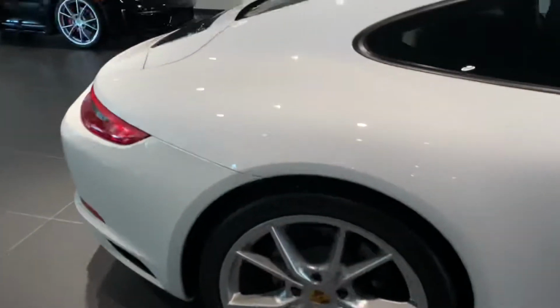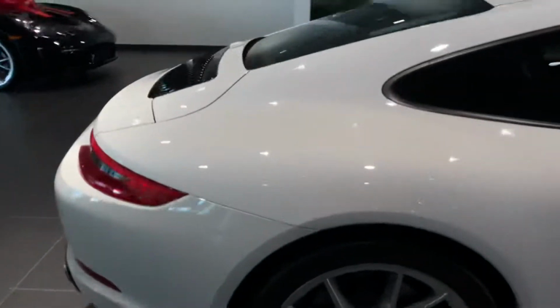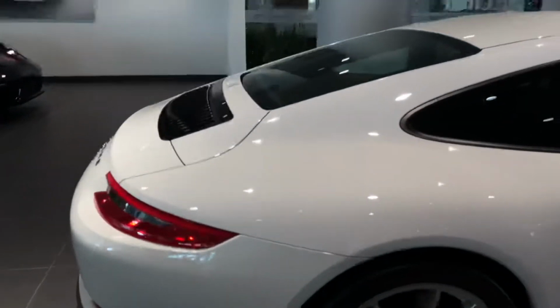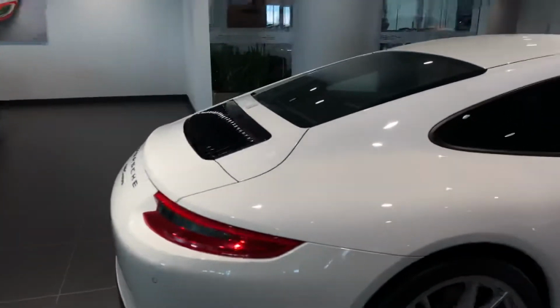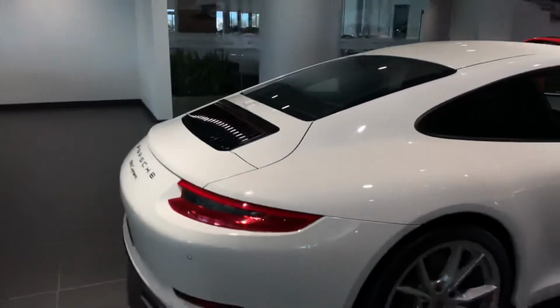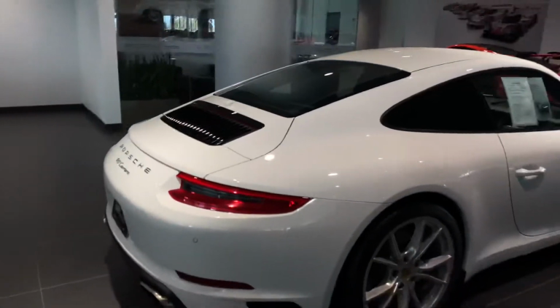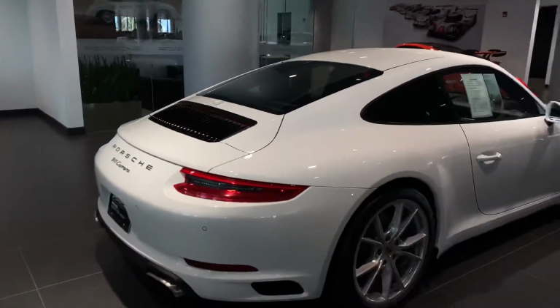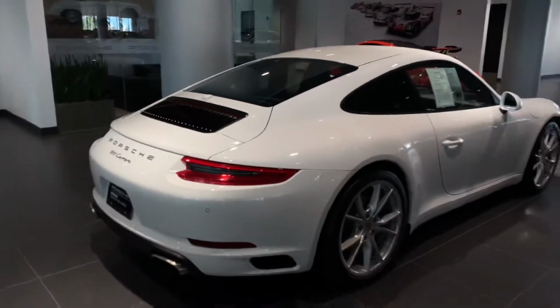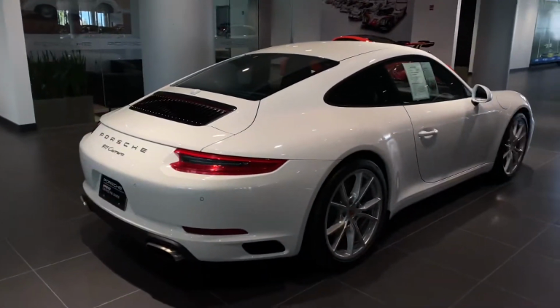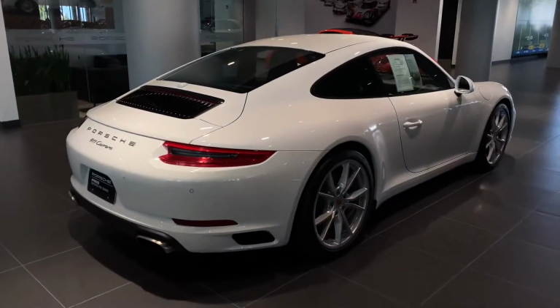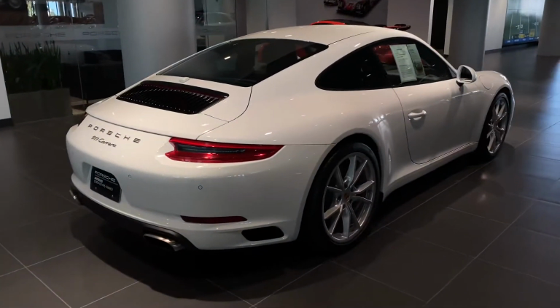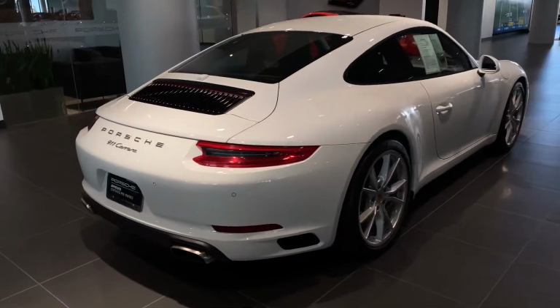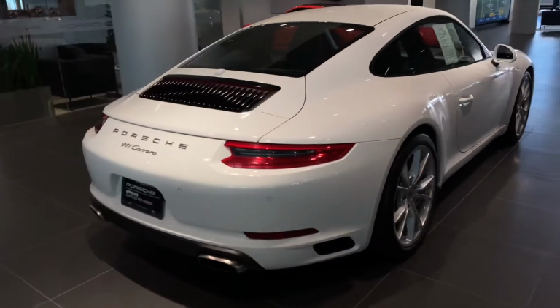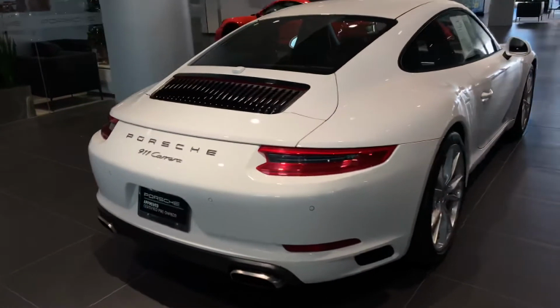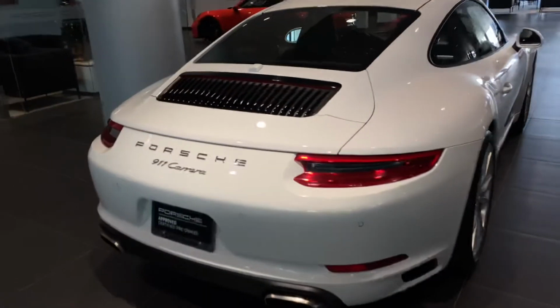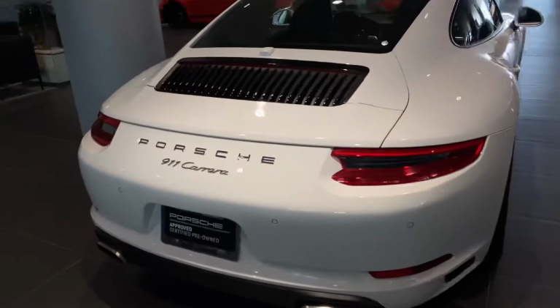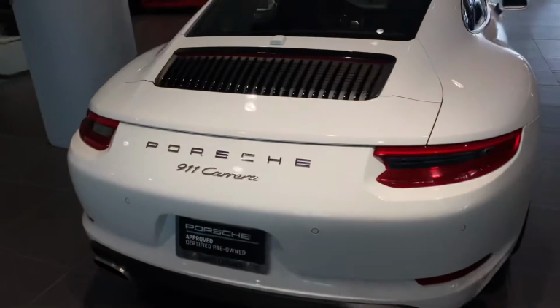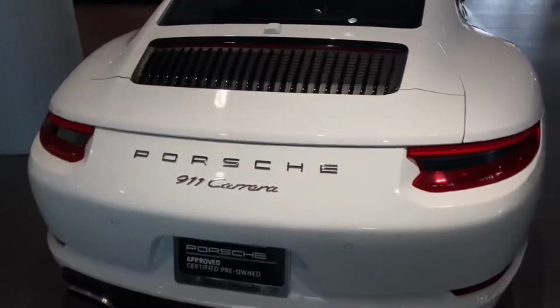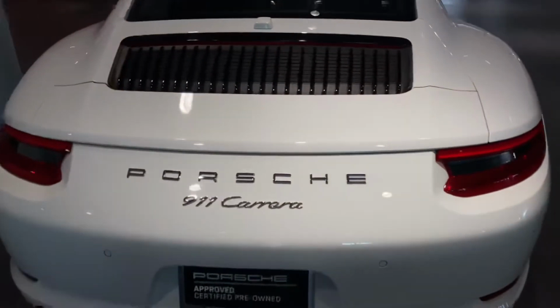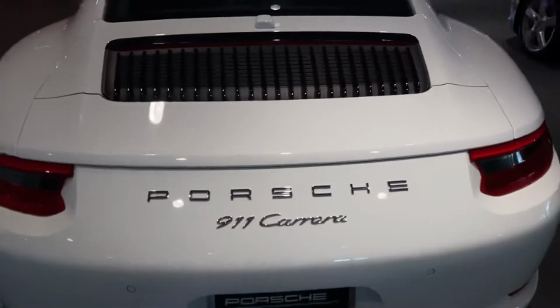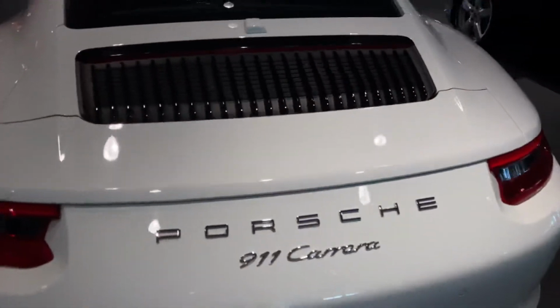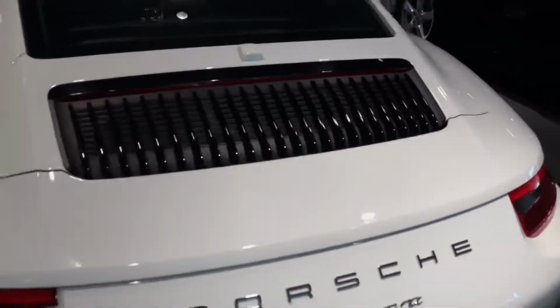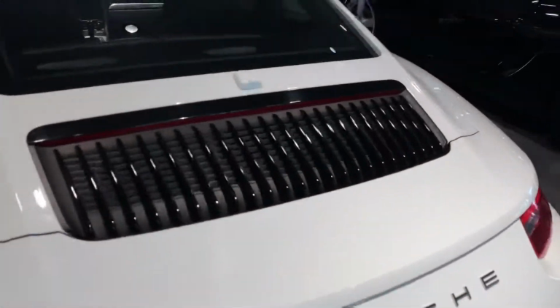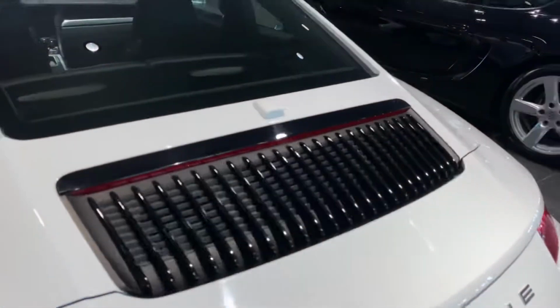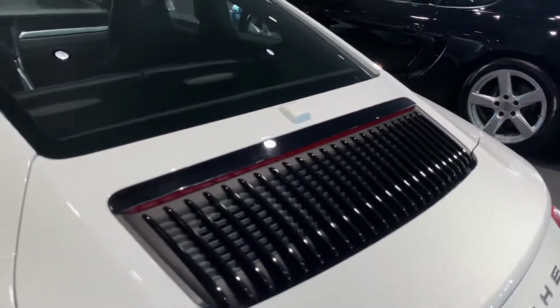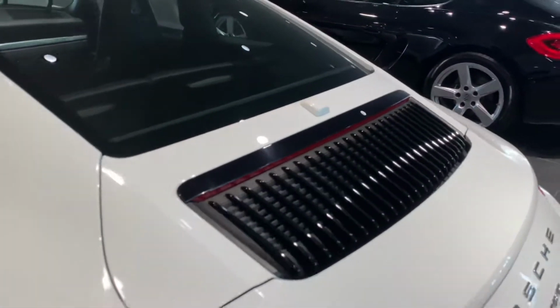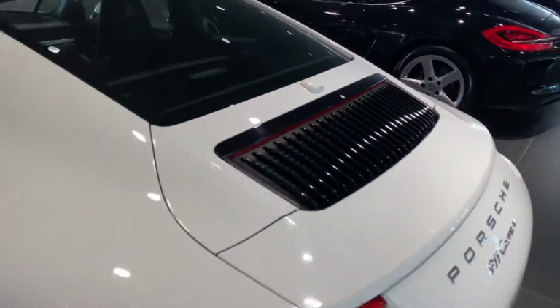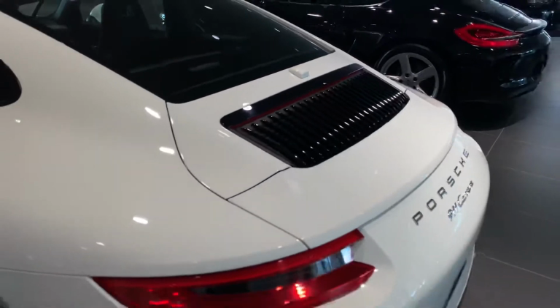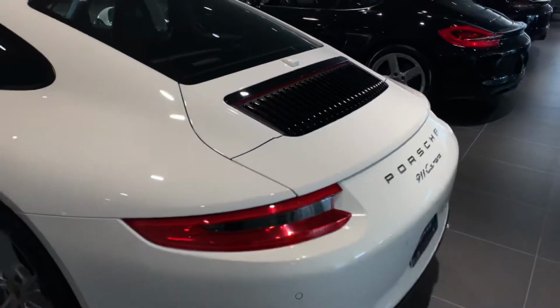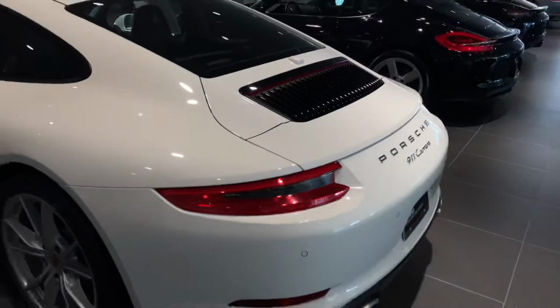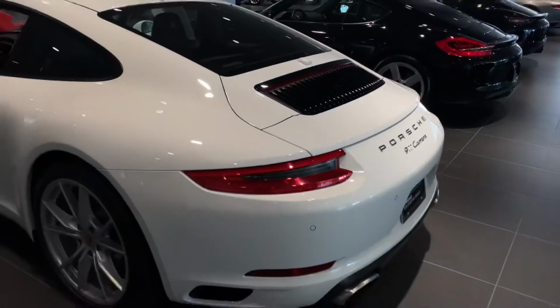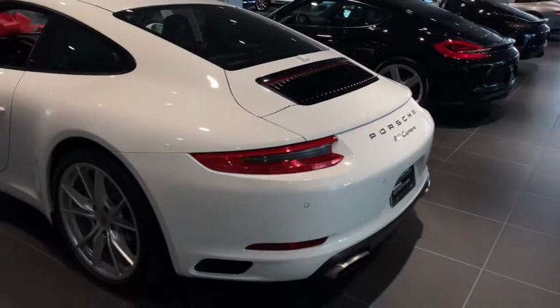Taking a look at the rear of the vehicle, you can see the silver Porsche badging, silver exhaust tips, and the air intake is in fantastic condition as well. No scratches.